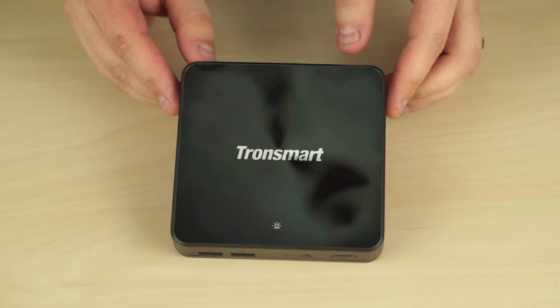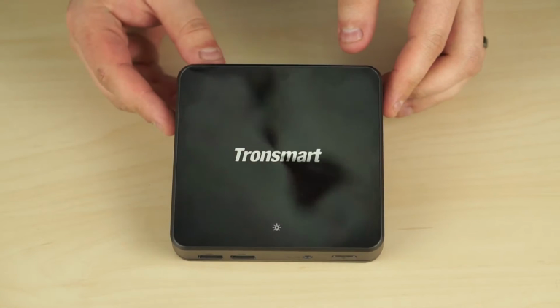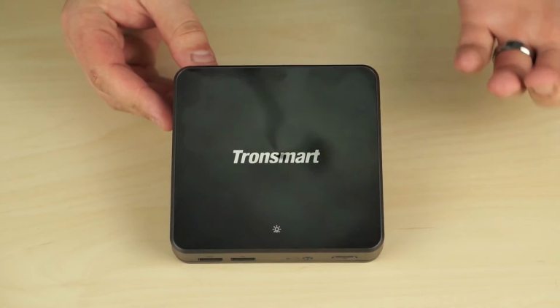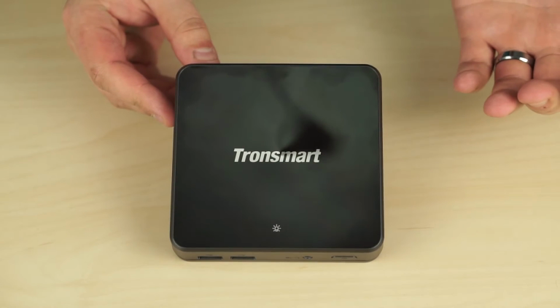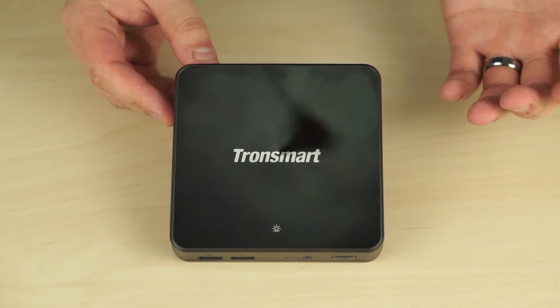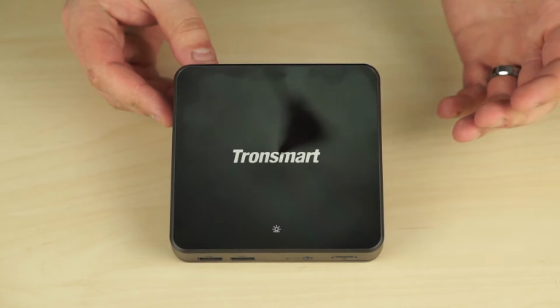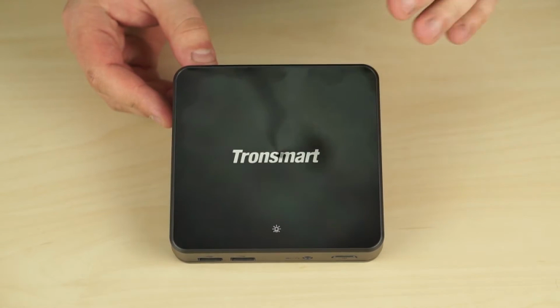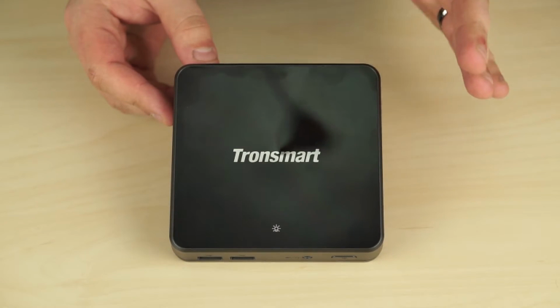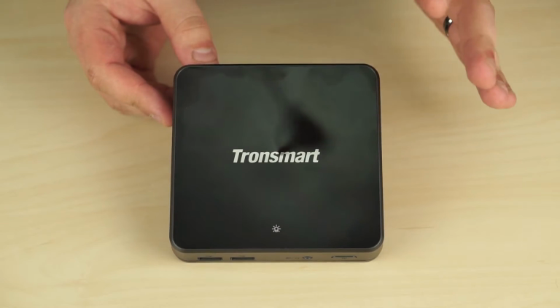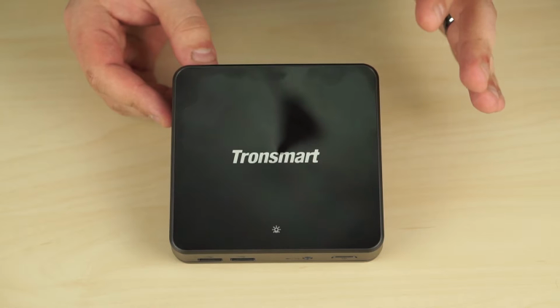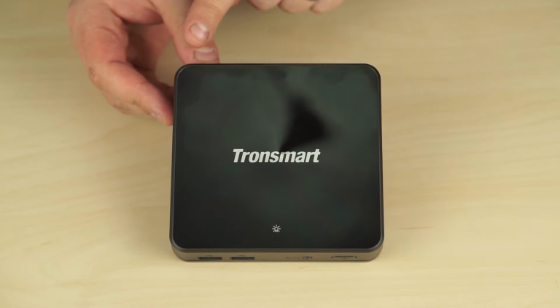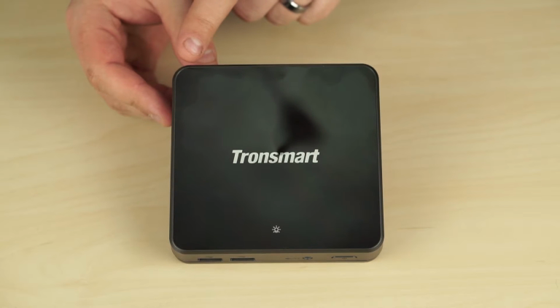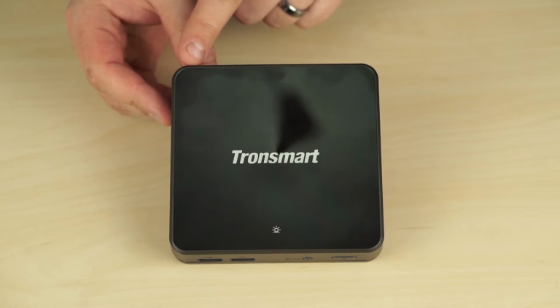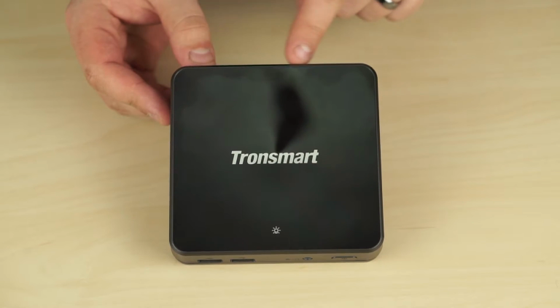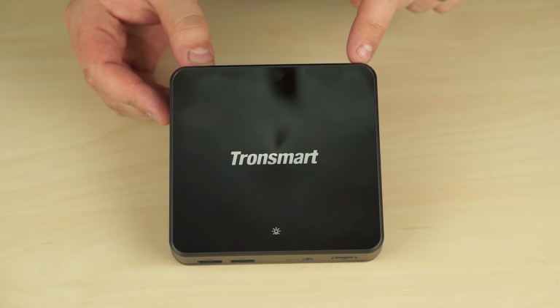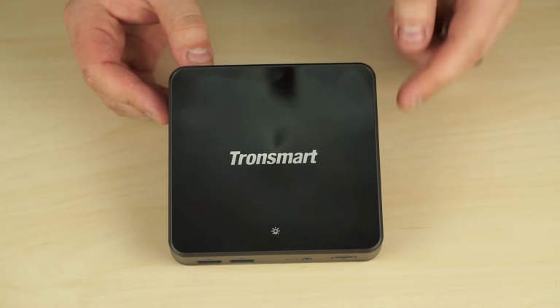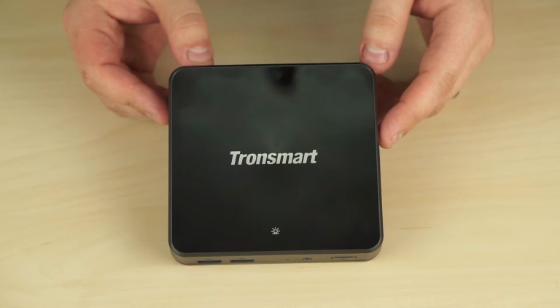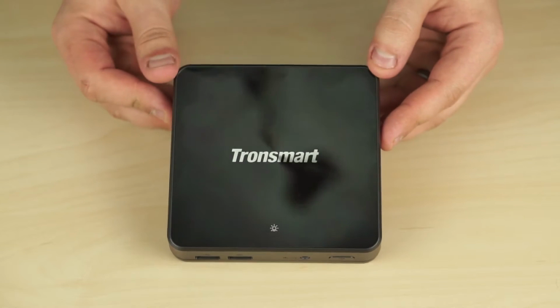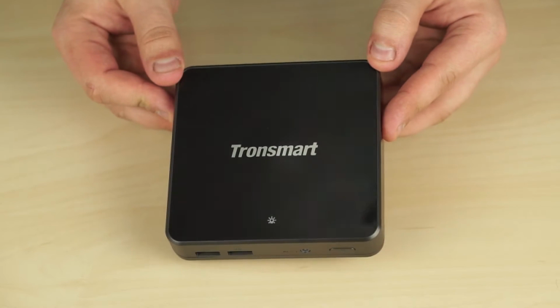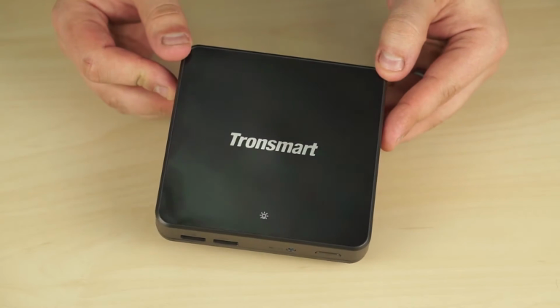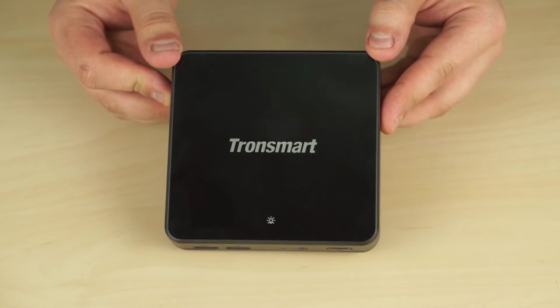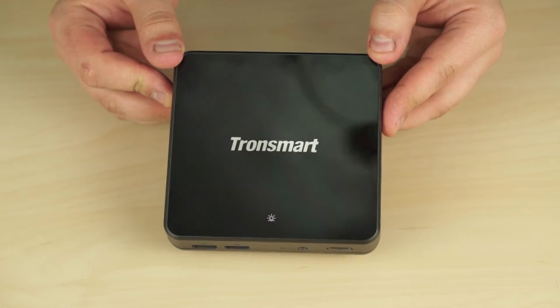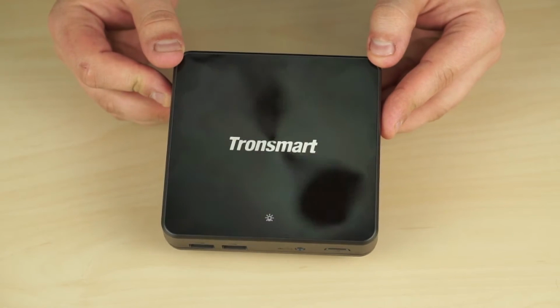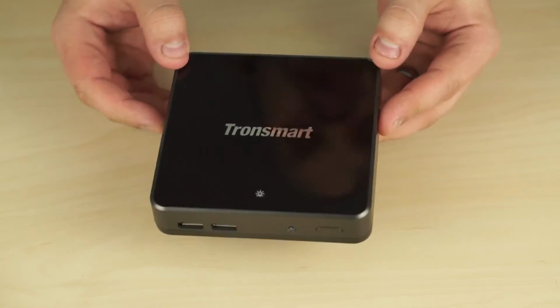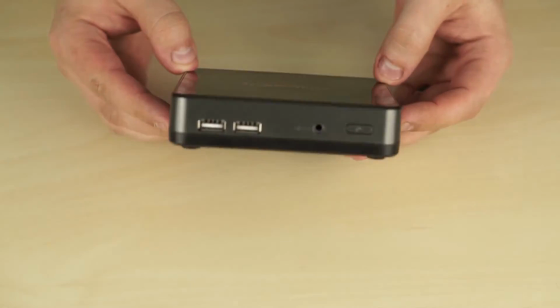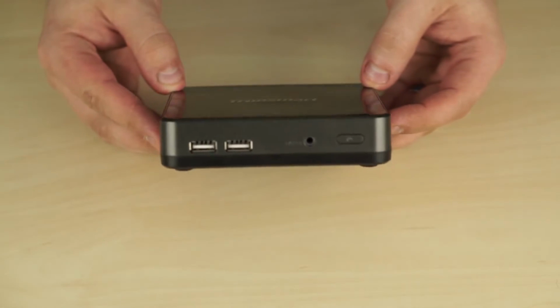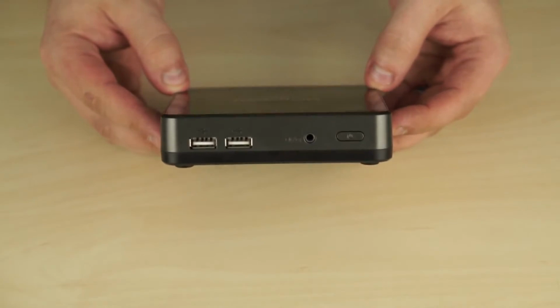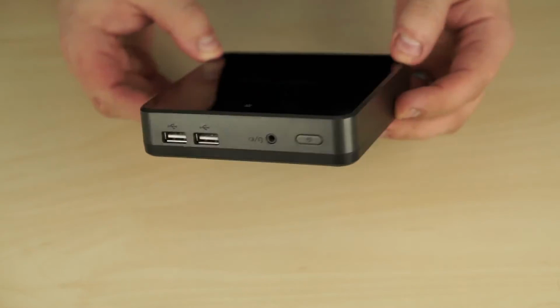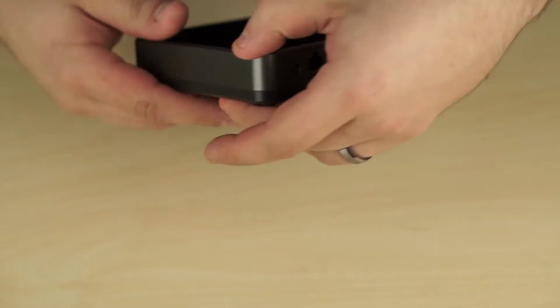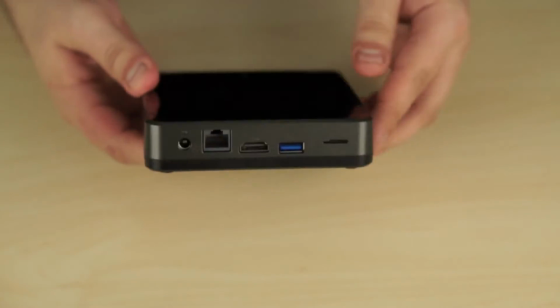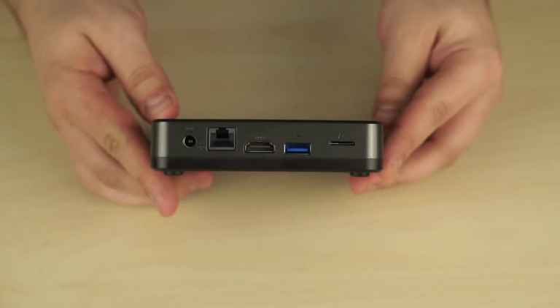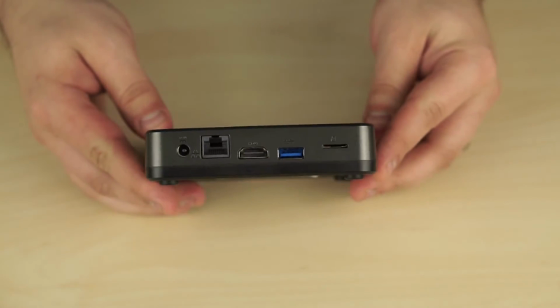Looking at the Tronsmart RX5 itself, I have to say I really like the design. We have a mirror-finished acrylic top, although I do find that it is a bit of a fingerprint magnet. The ports are located on both the front and the rear of the unit.